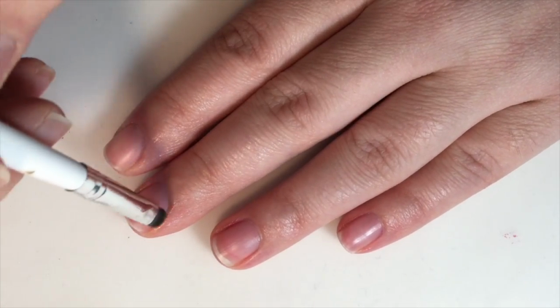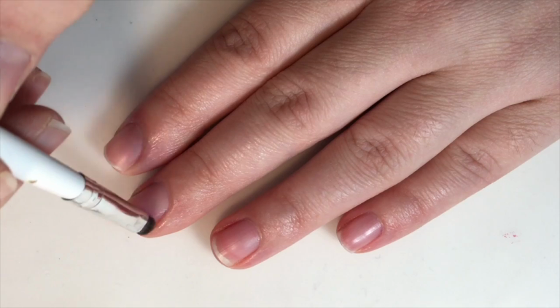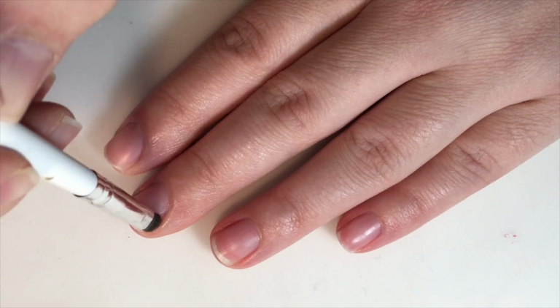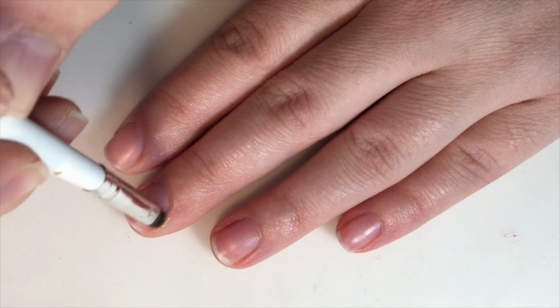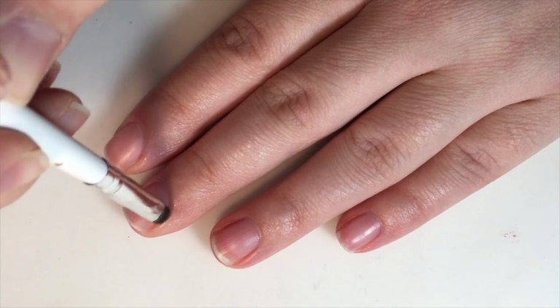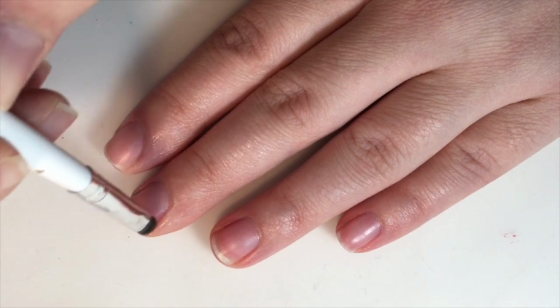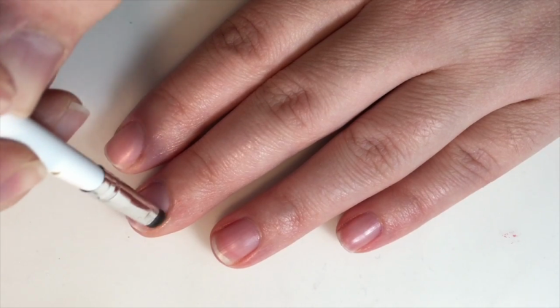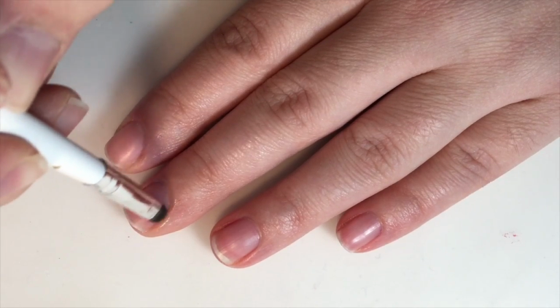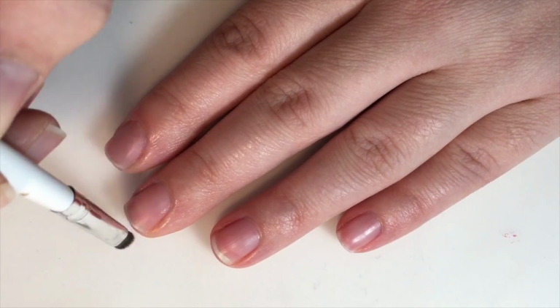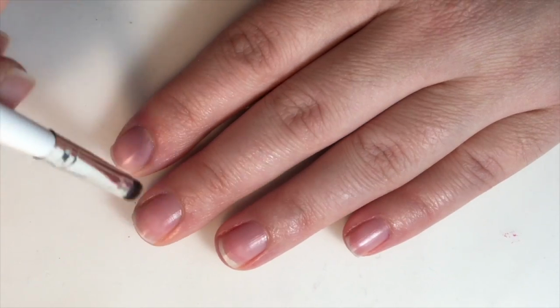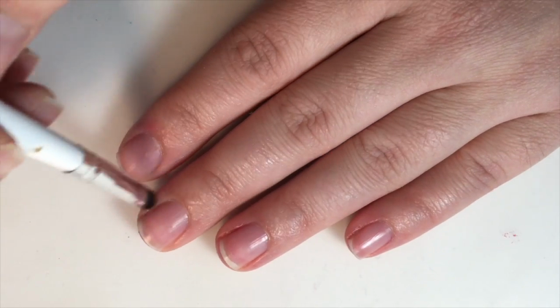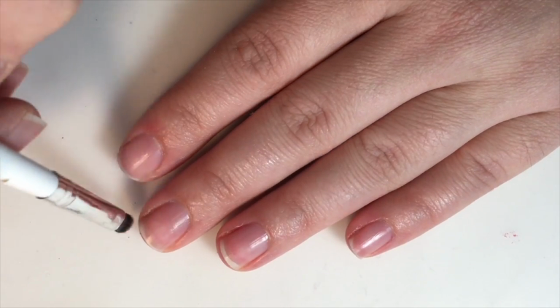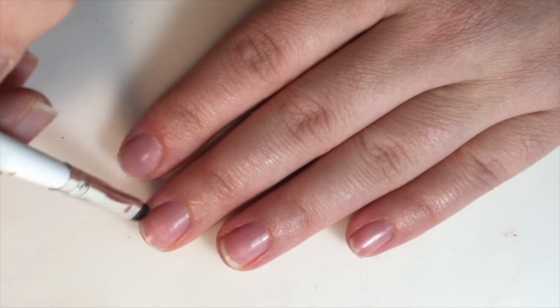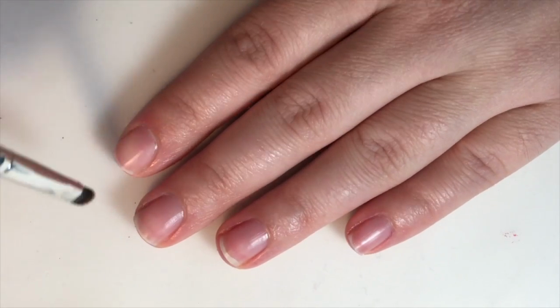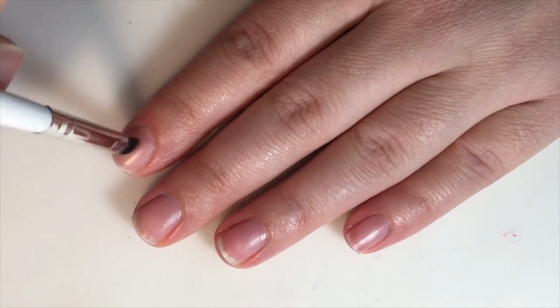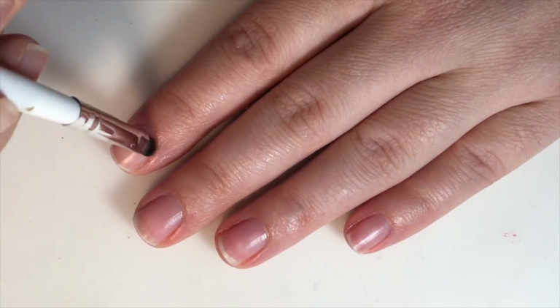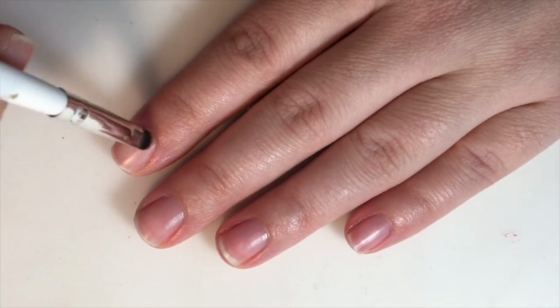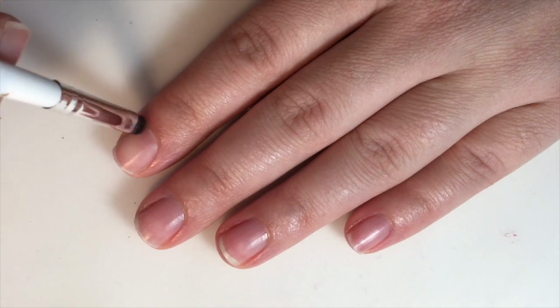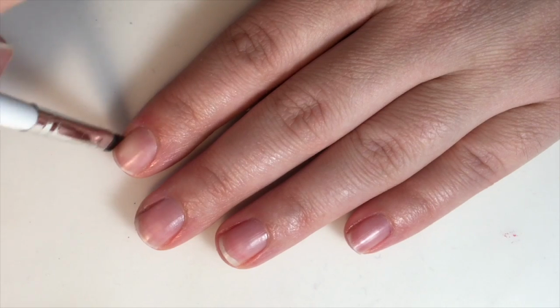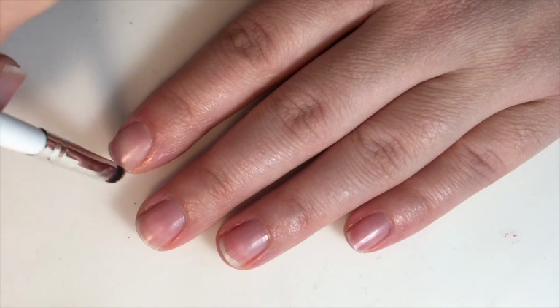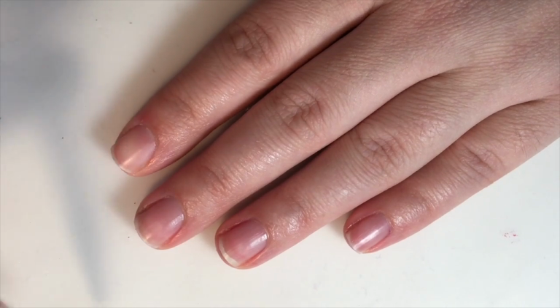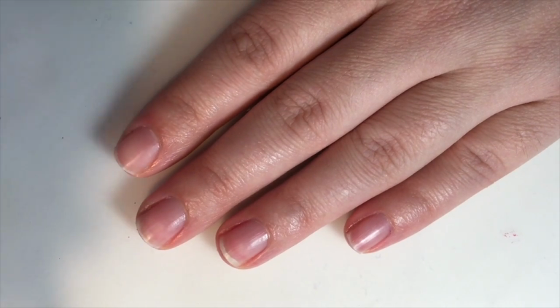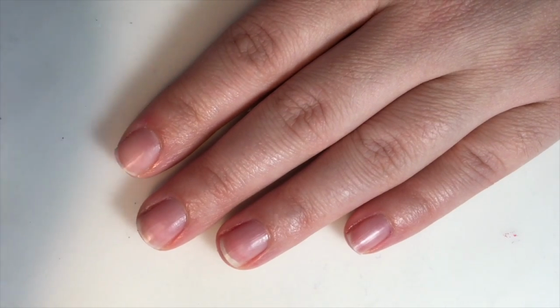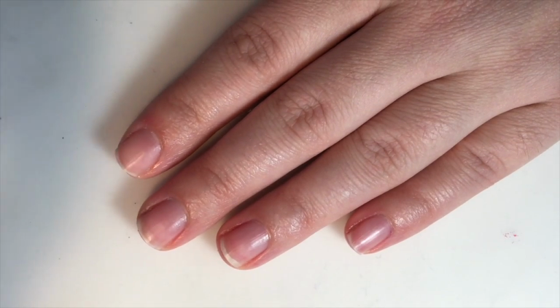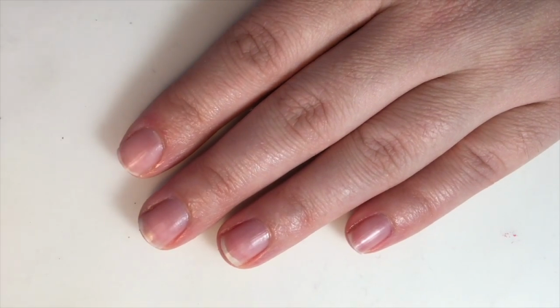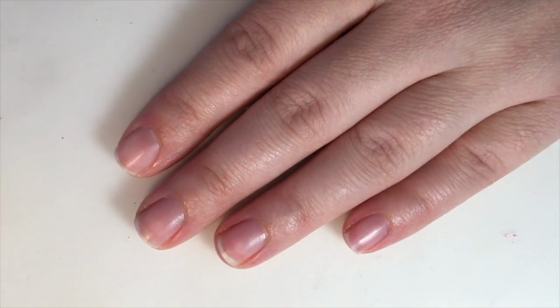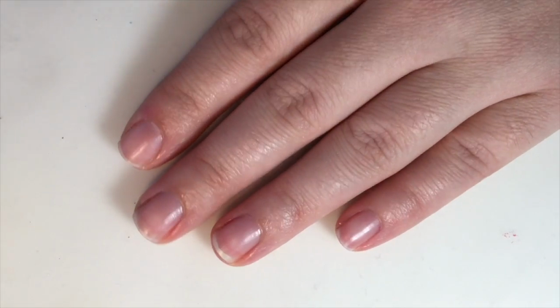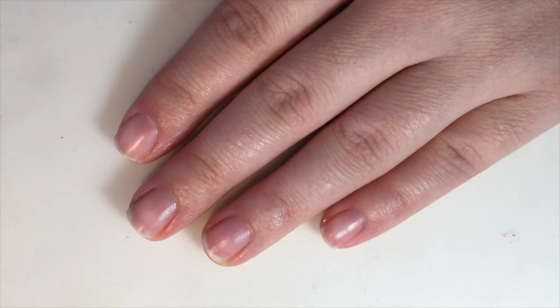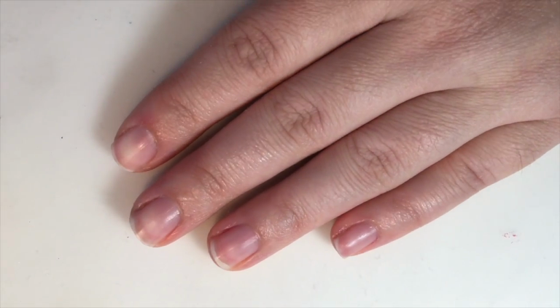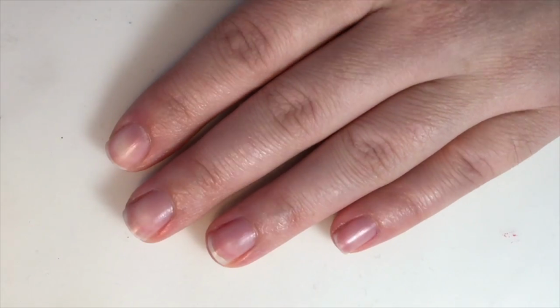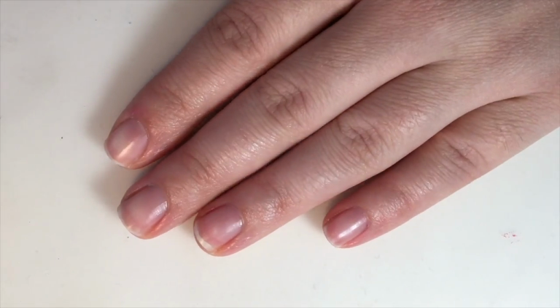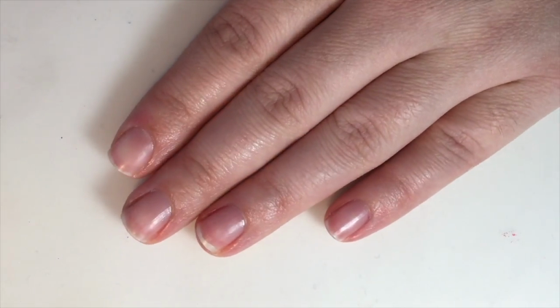This might be bad, but my nails are just naturally oily. So I will also do this before I paint my nails in general, if I'm wanting my manicure to stay on longer.